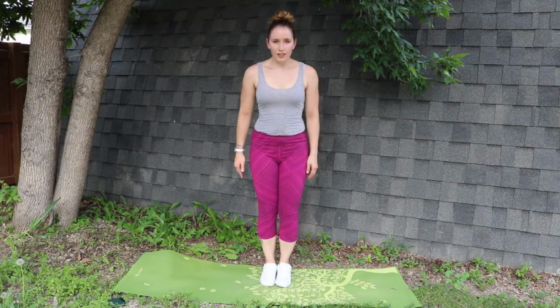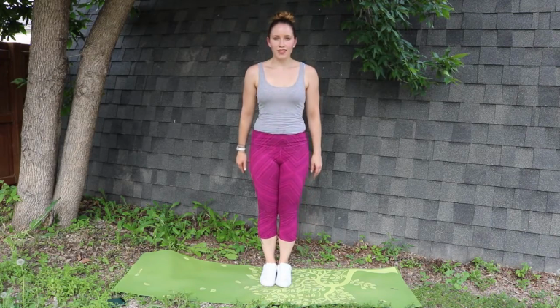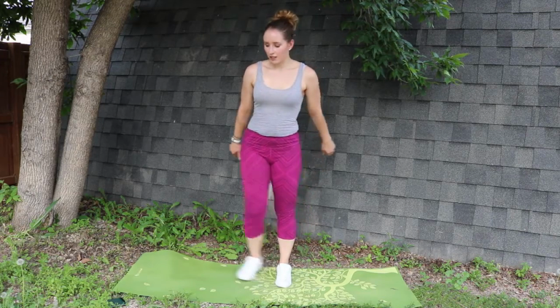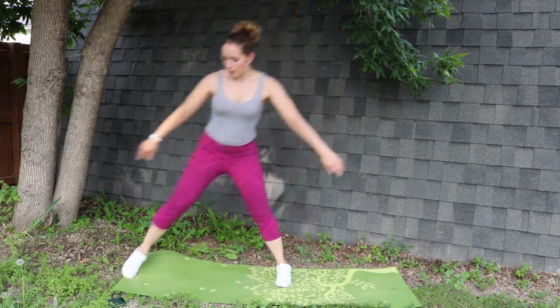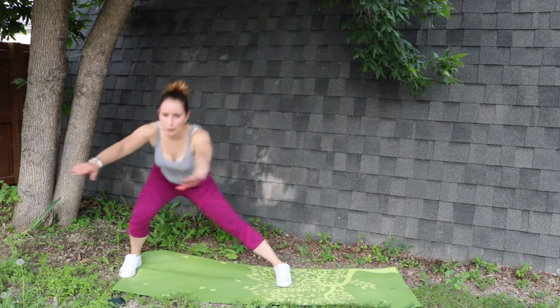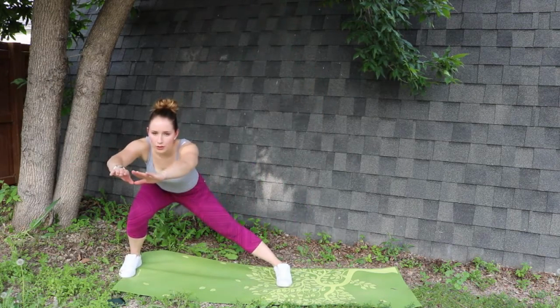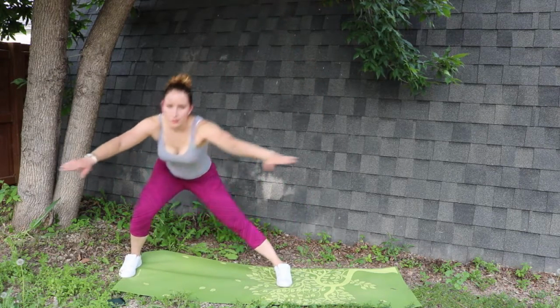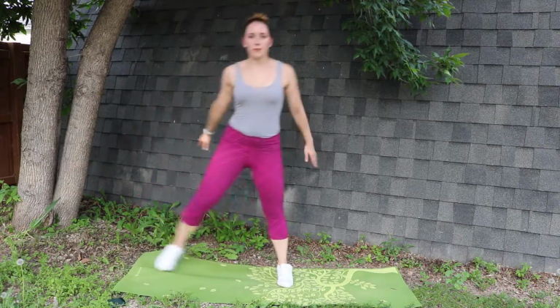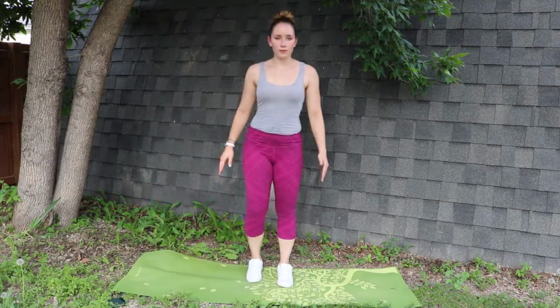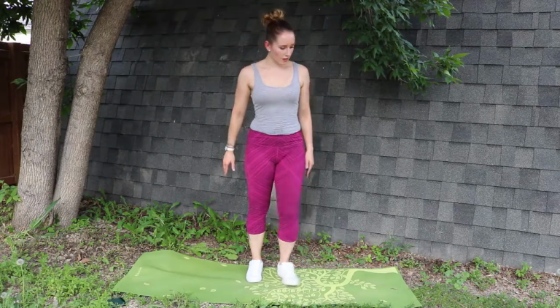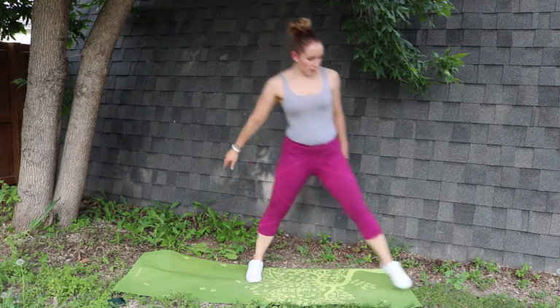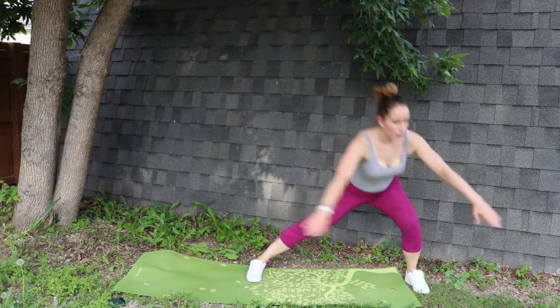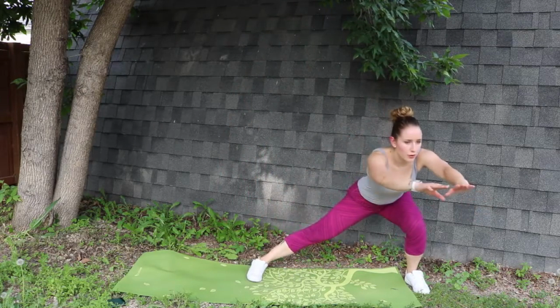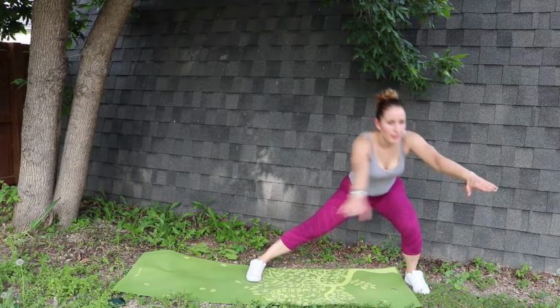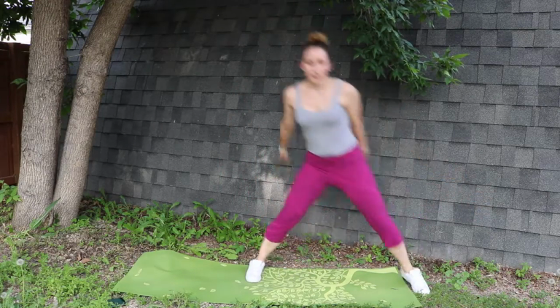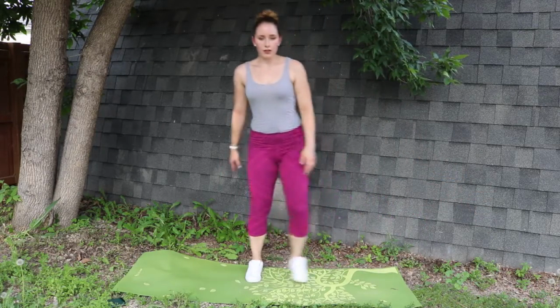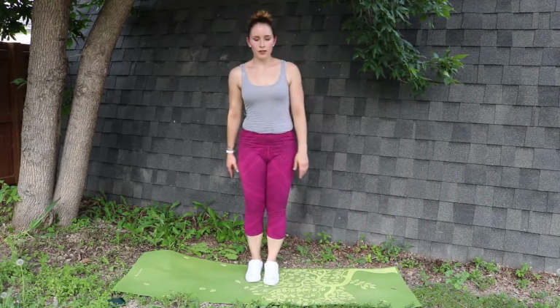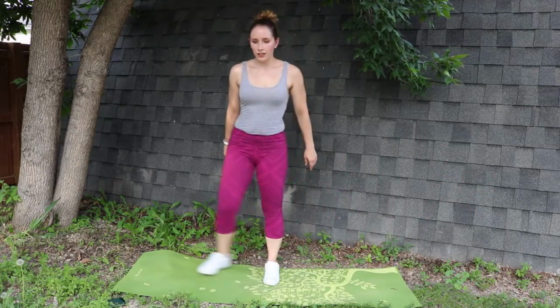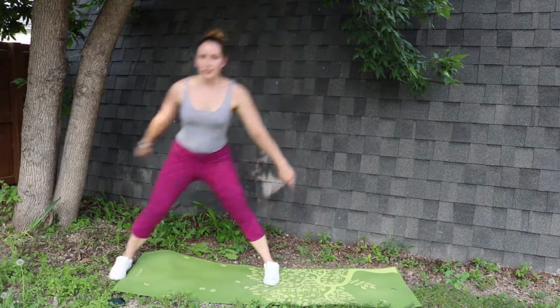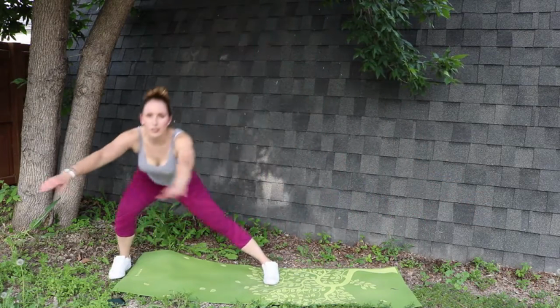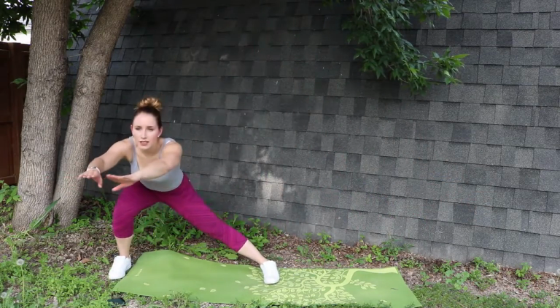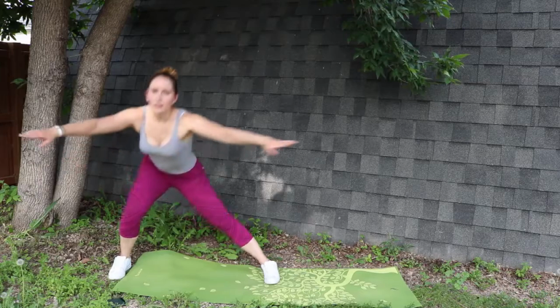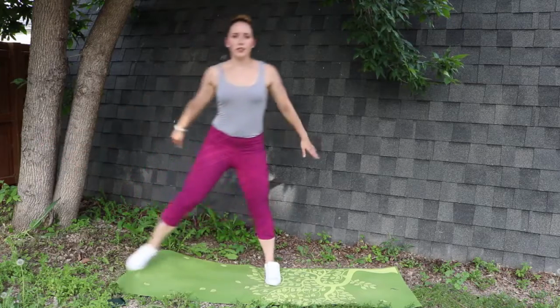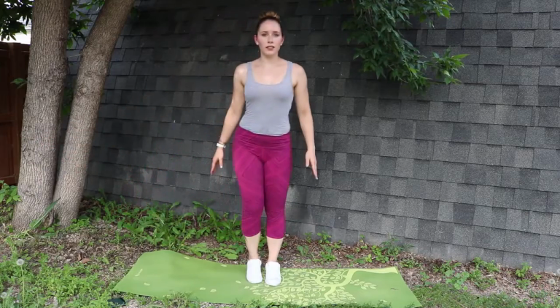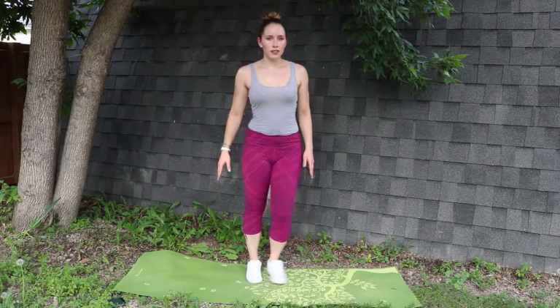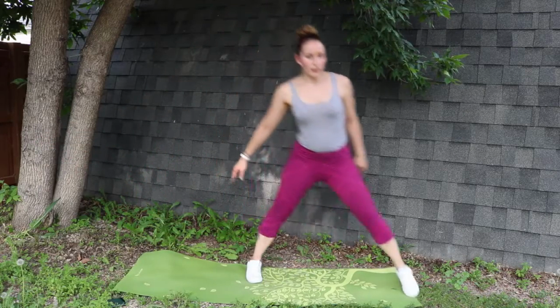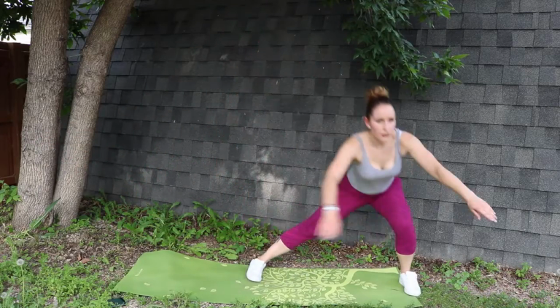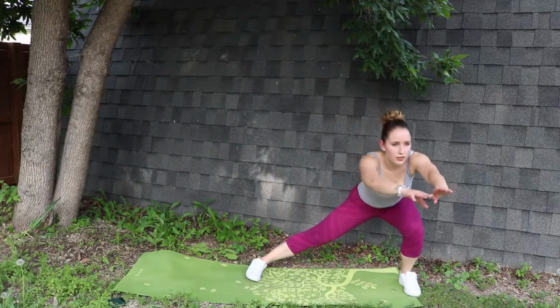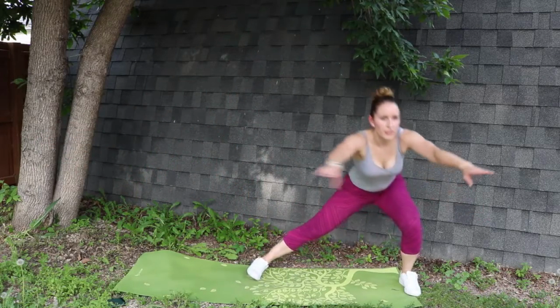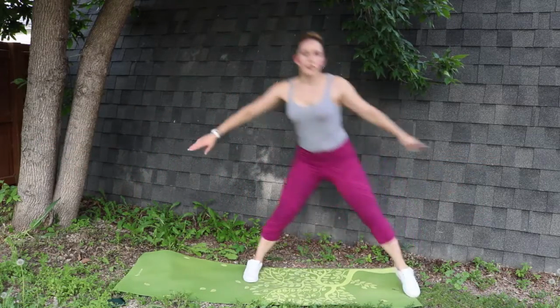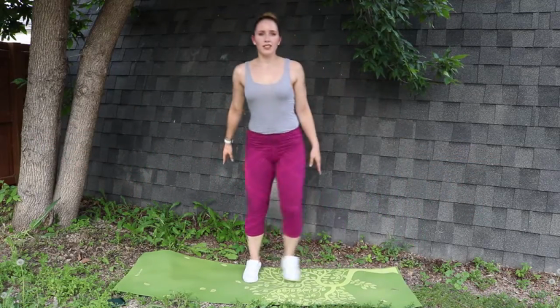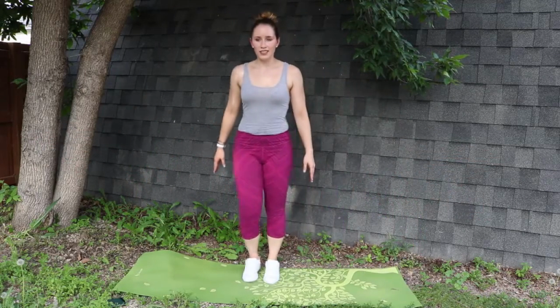We'll be doing side lunges — alternating, ten total. Remember to exhale when coming down into the lunge, and inhale while coming up.